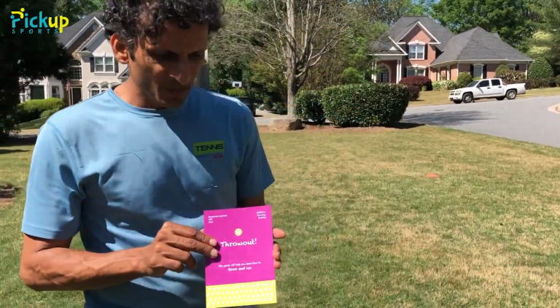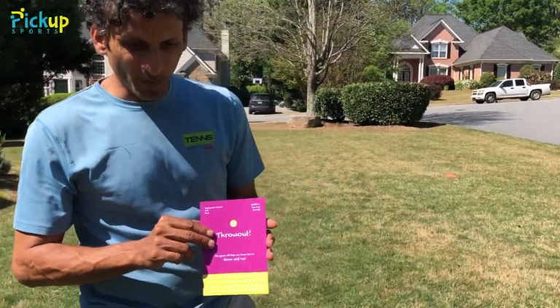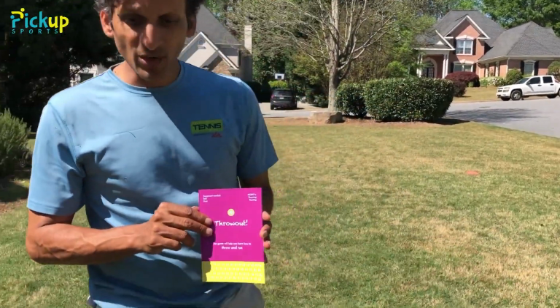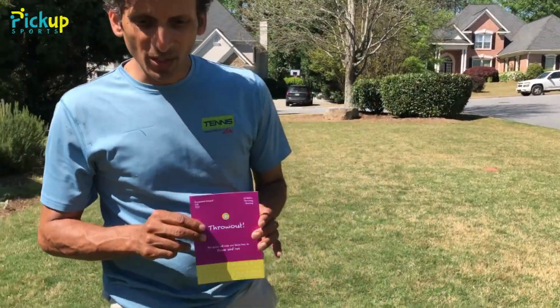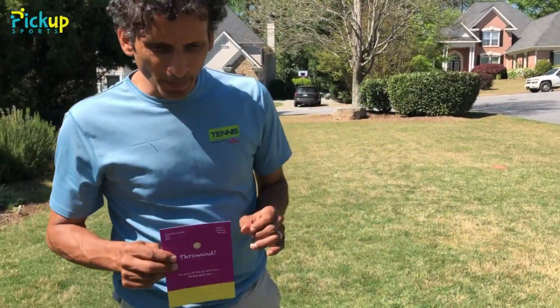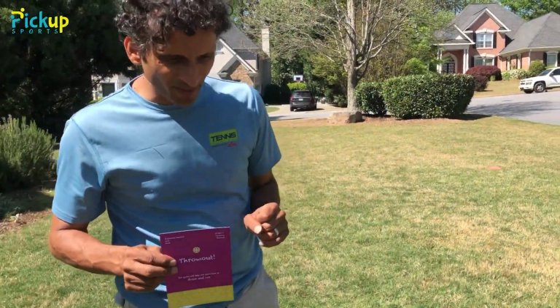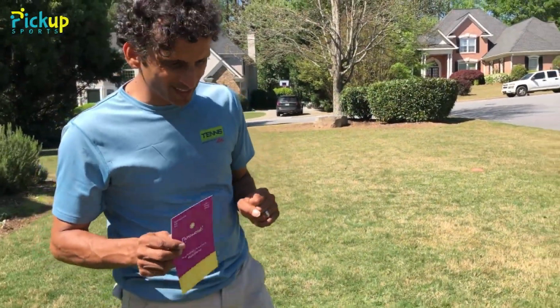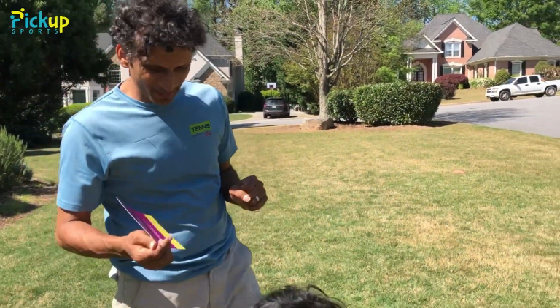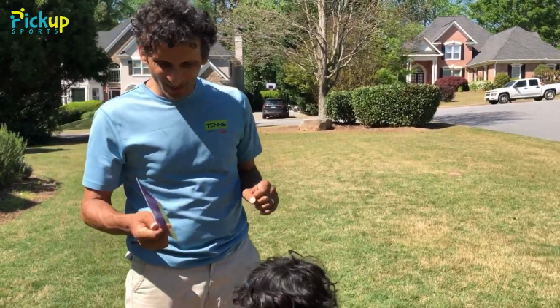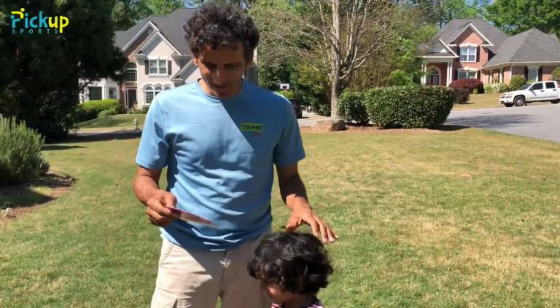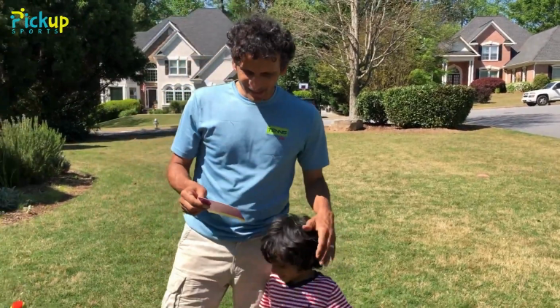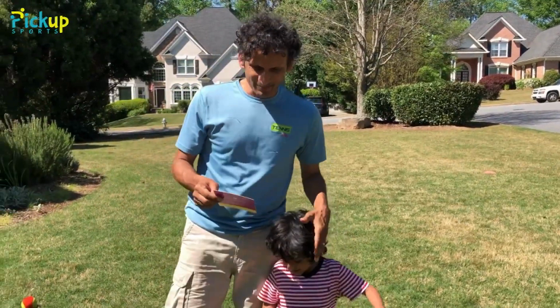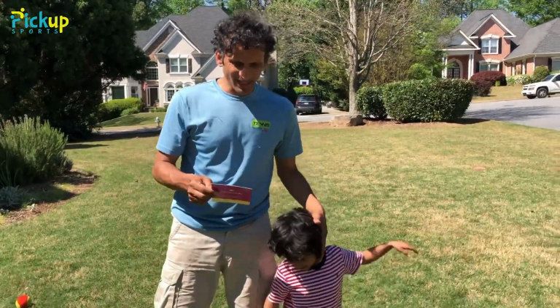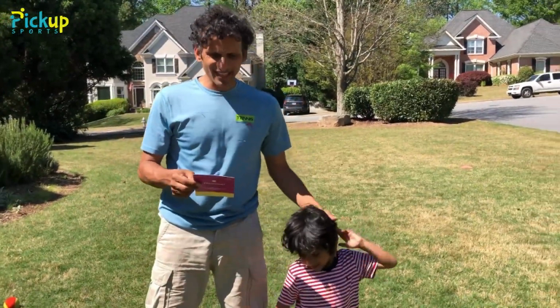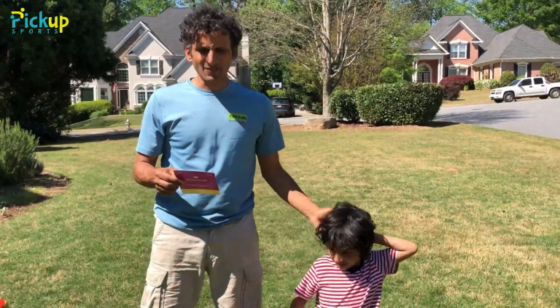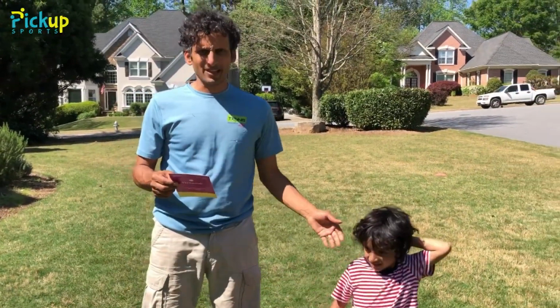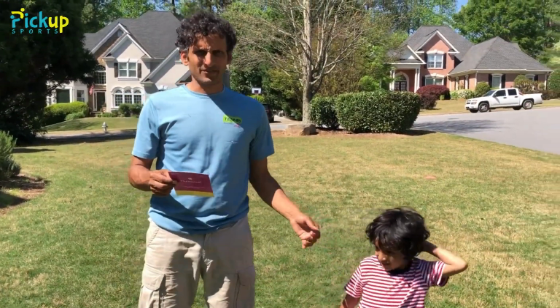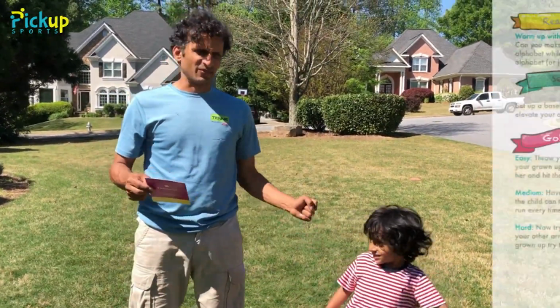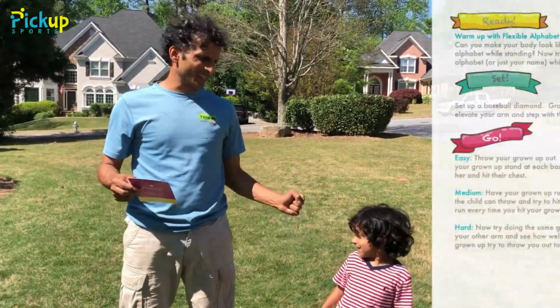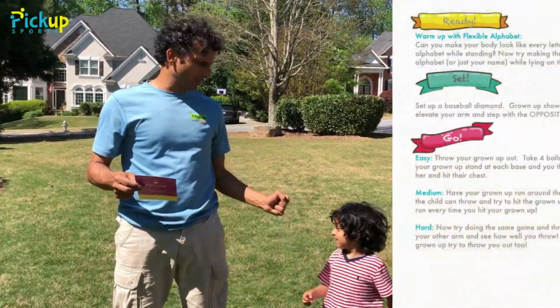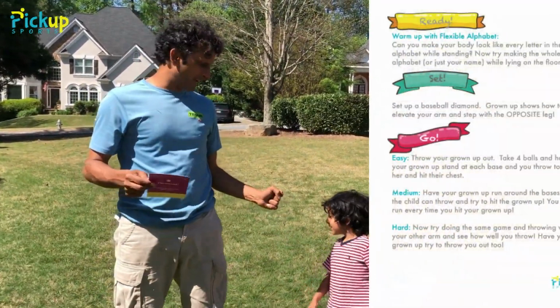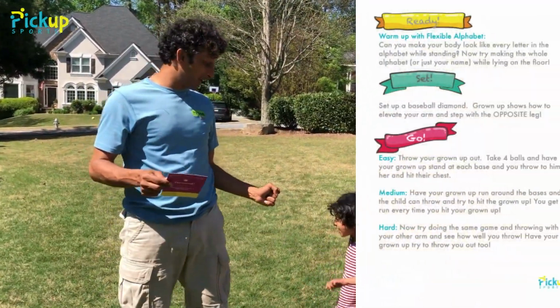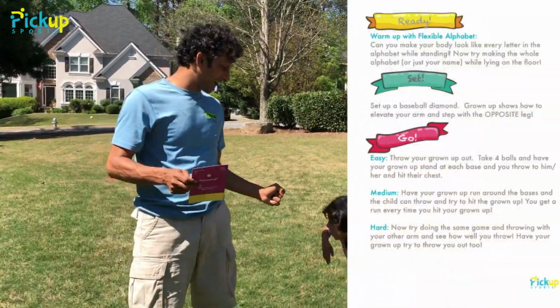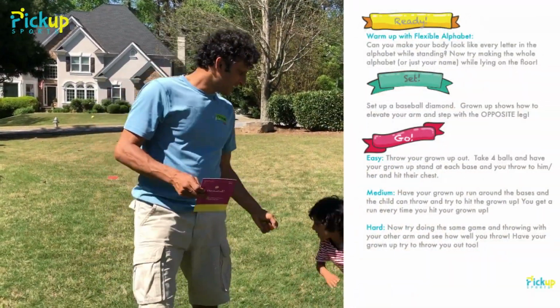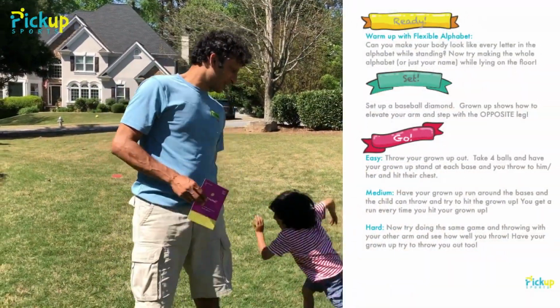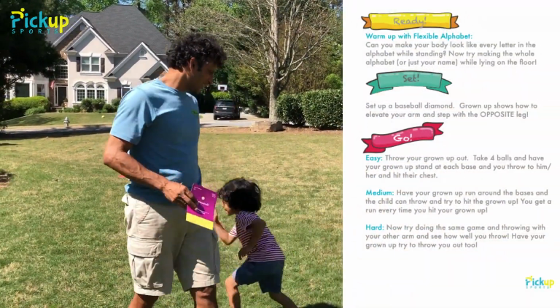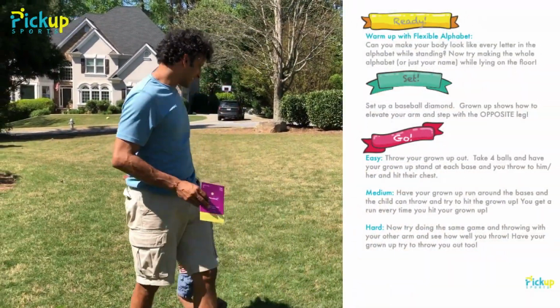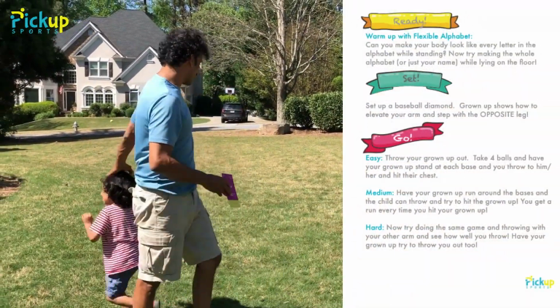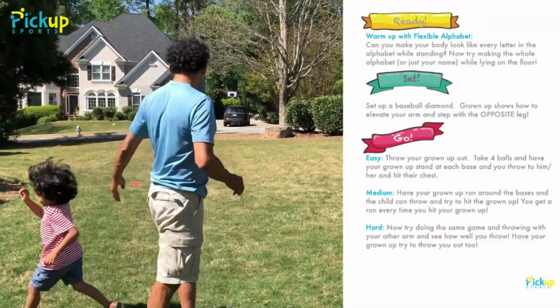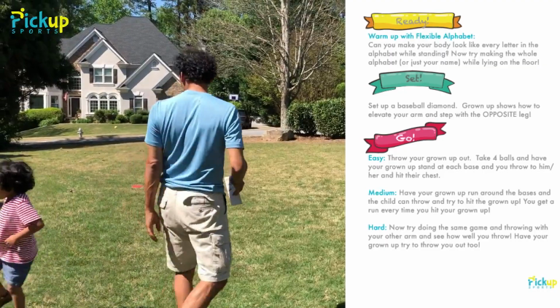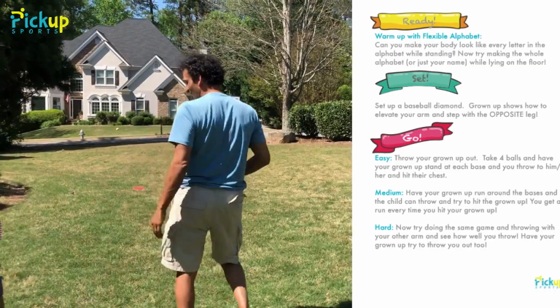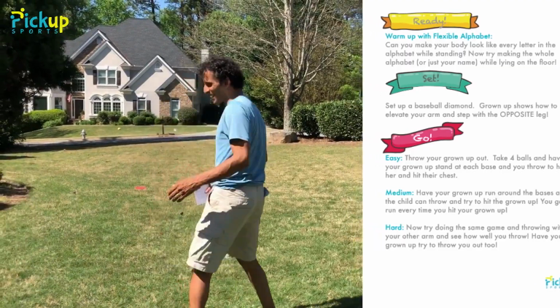So we're gonna do a little warm-up first and it's gonna be called Spelling the Alphabet — the Flexible Alphabet. Each of us will do letters. Okay, ready?